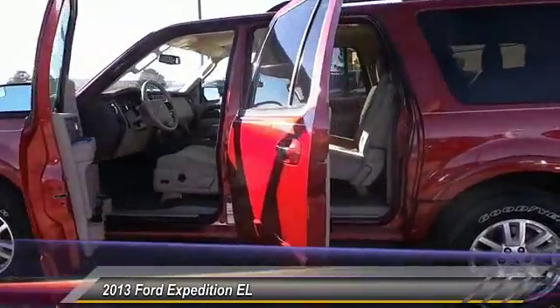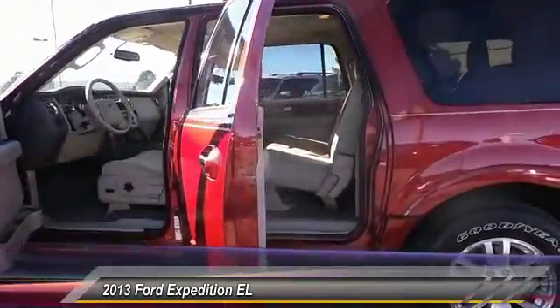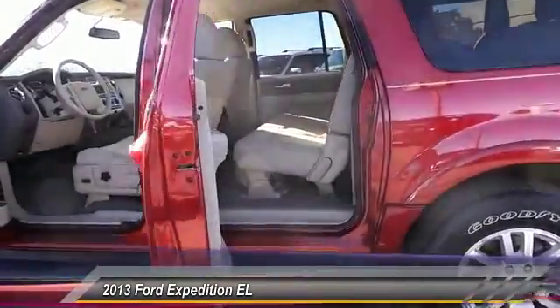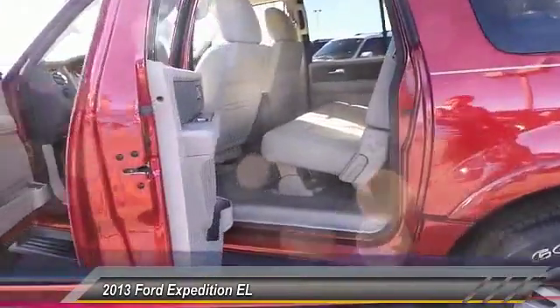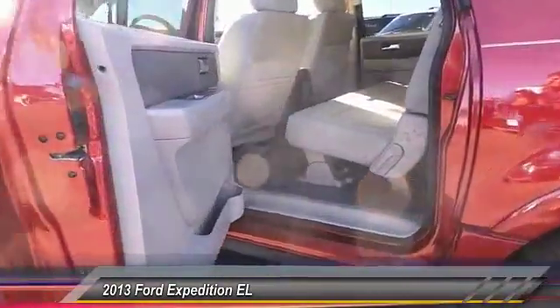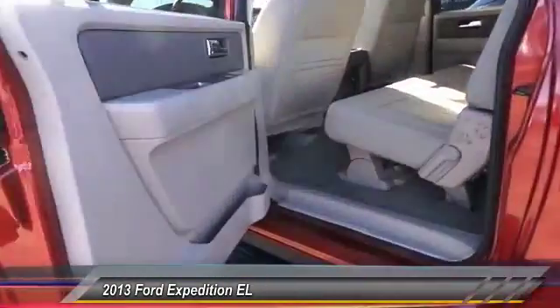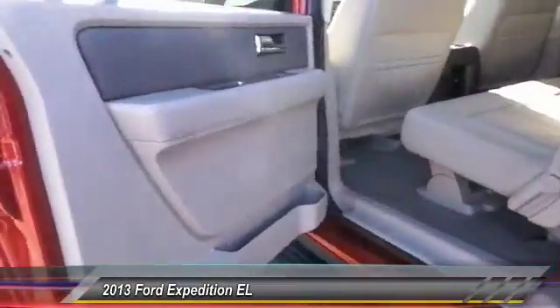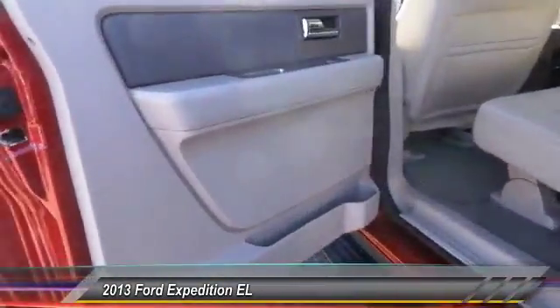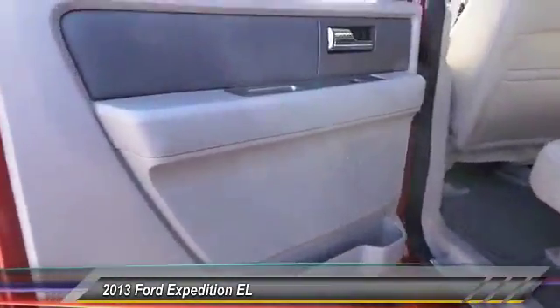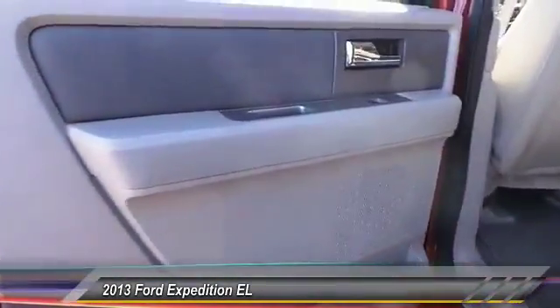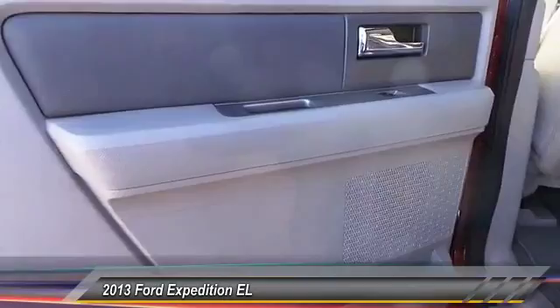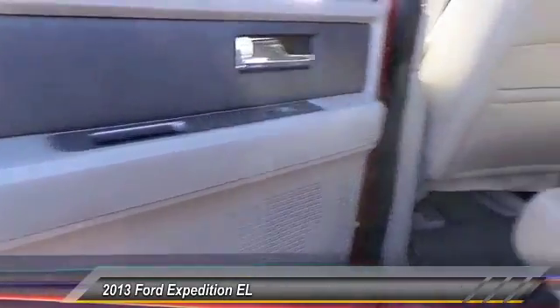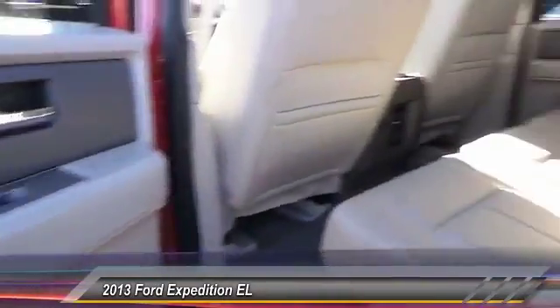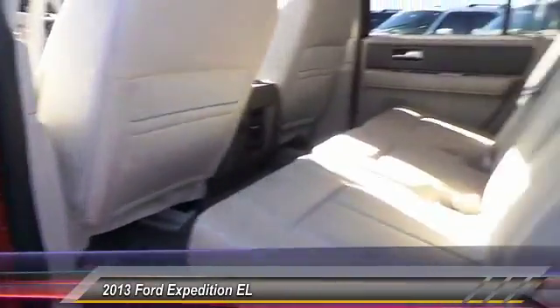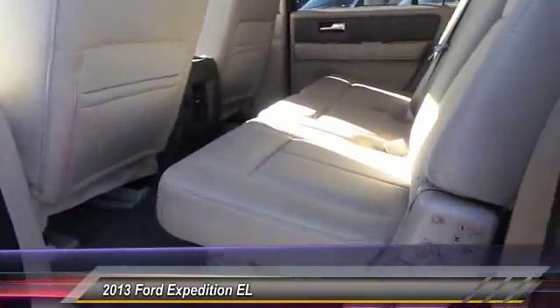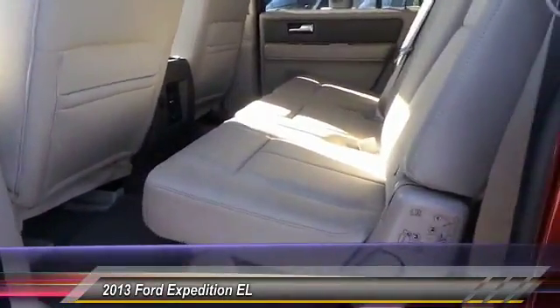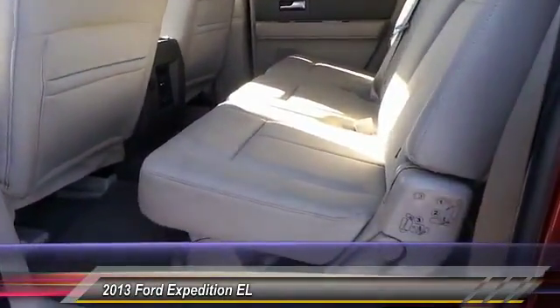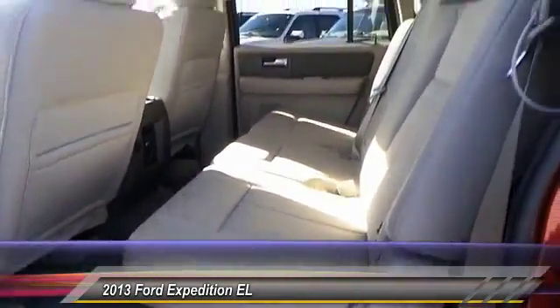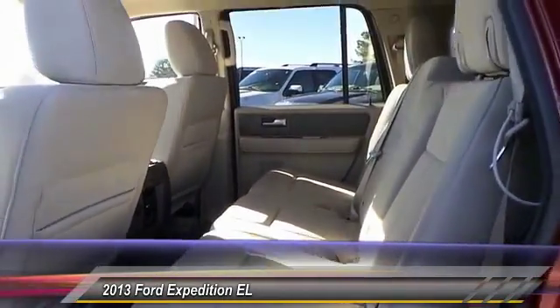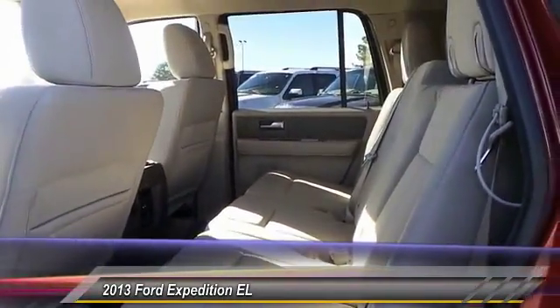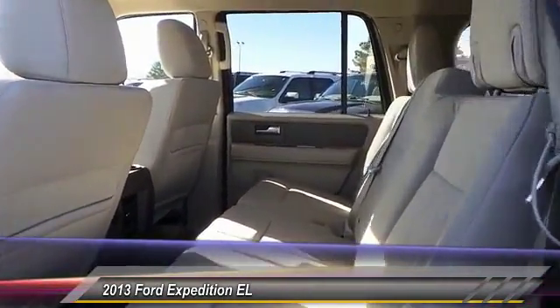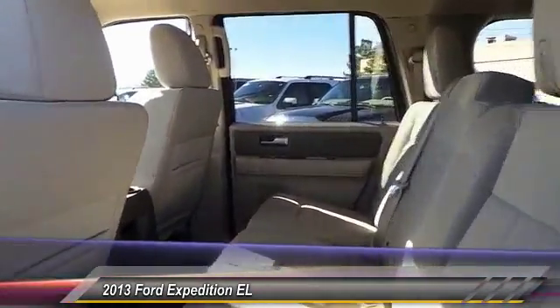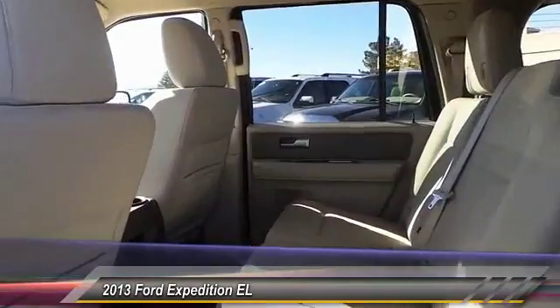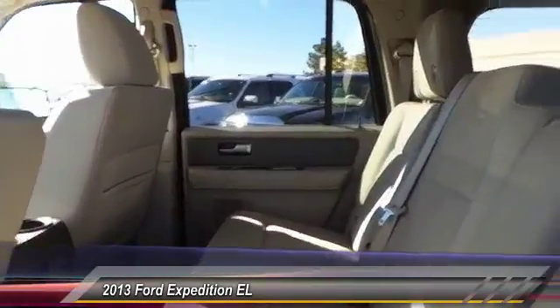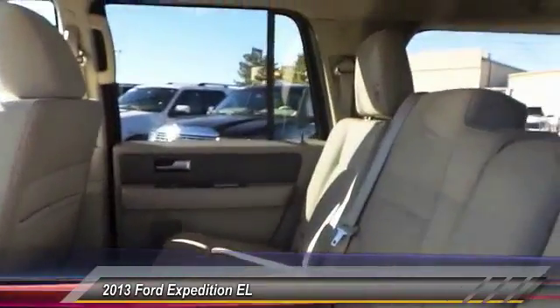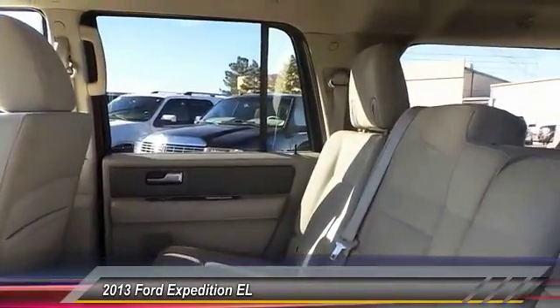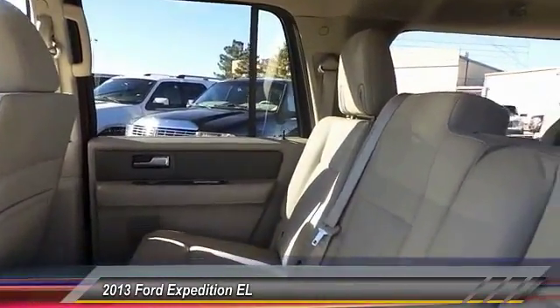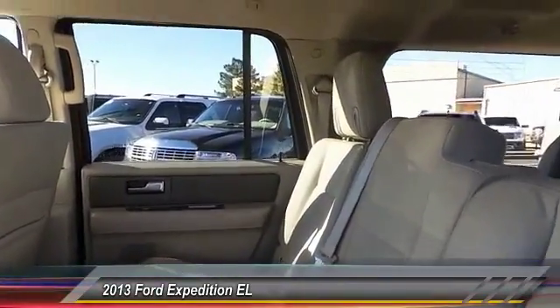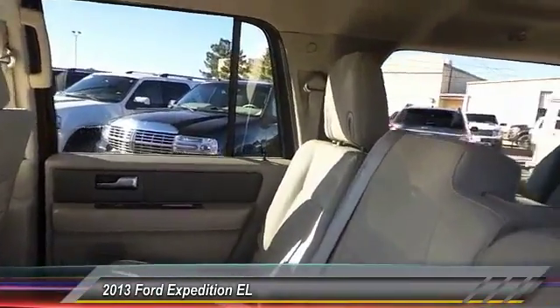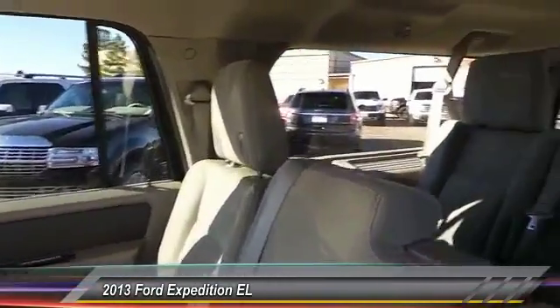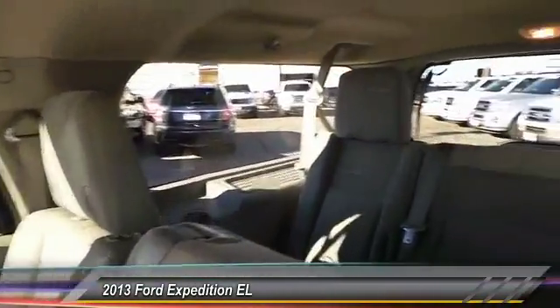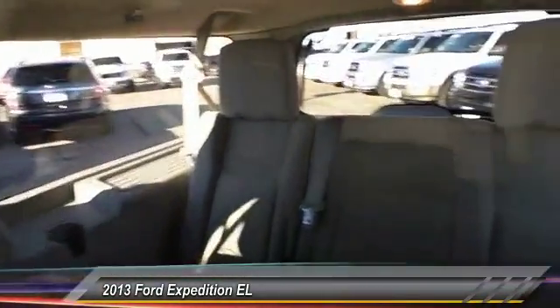Keyless entry, traction control, steering wheel audio controls, automatic stability control, power windows, fog lamps, security system, child safety locks, trip odometer, dual front airbags.